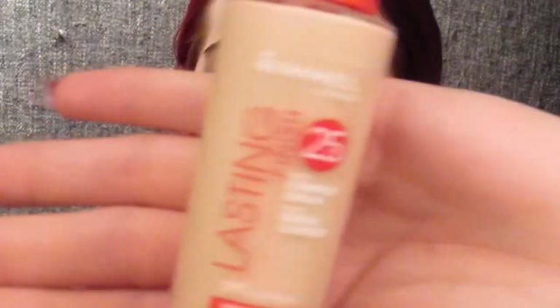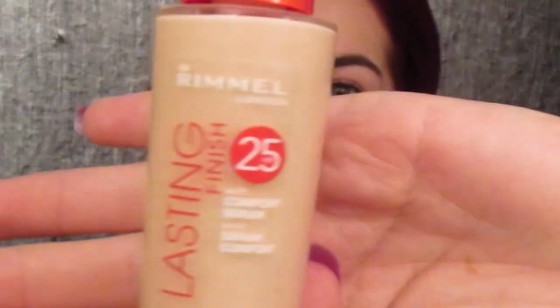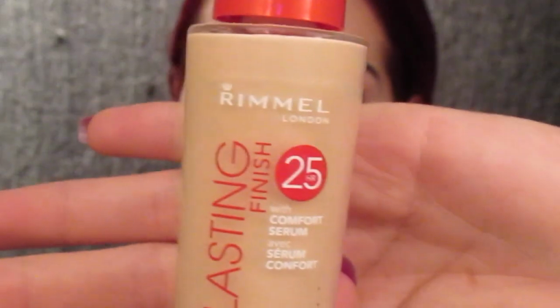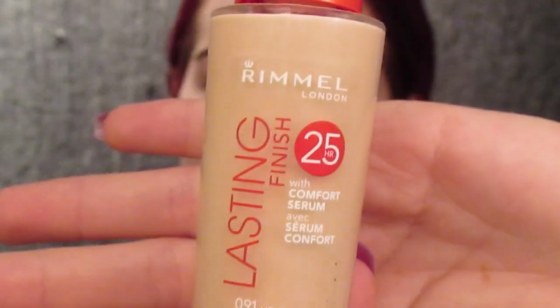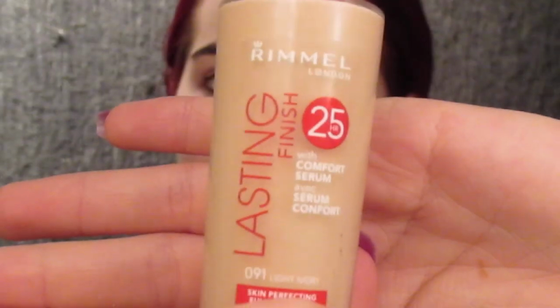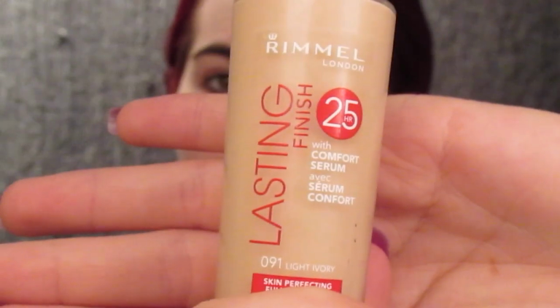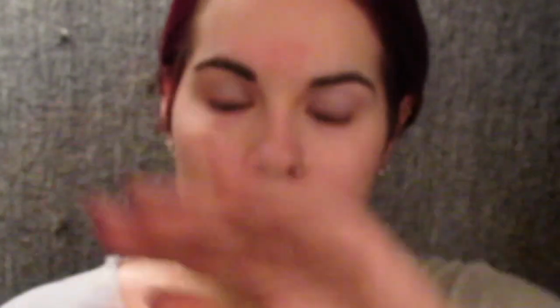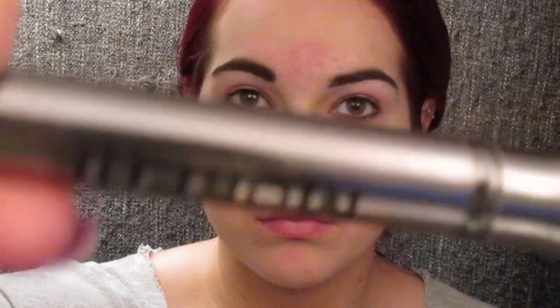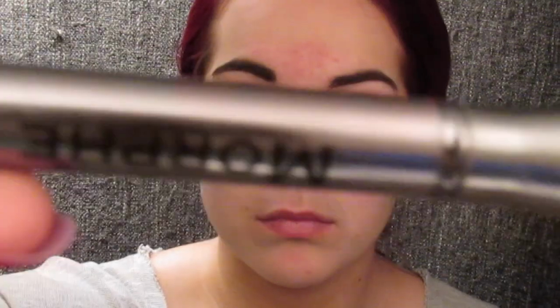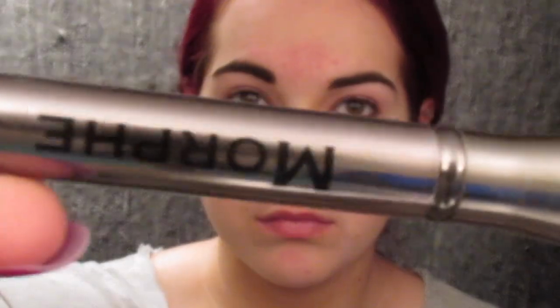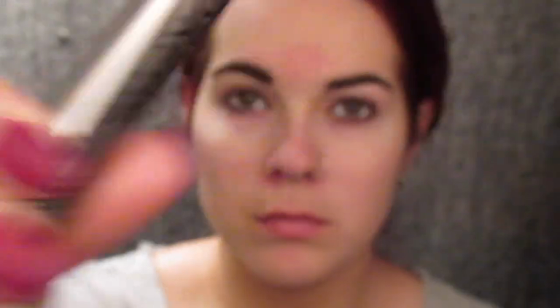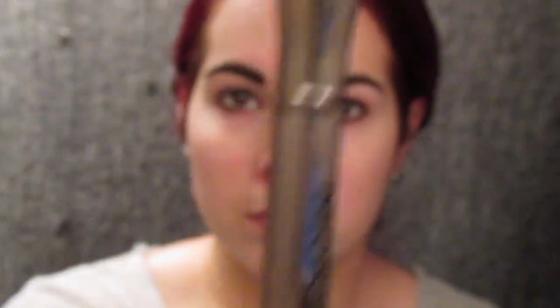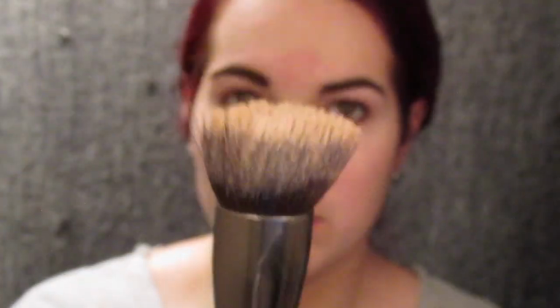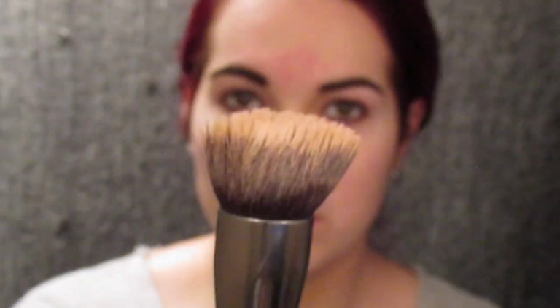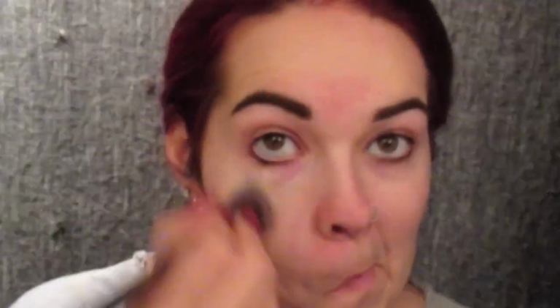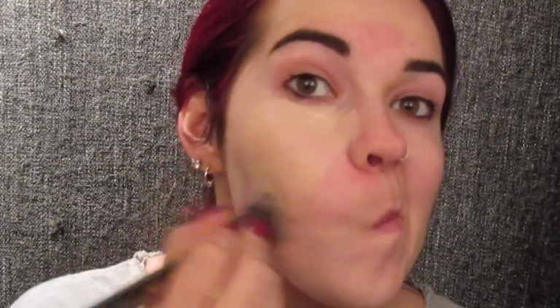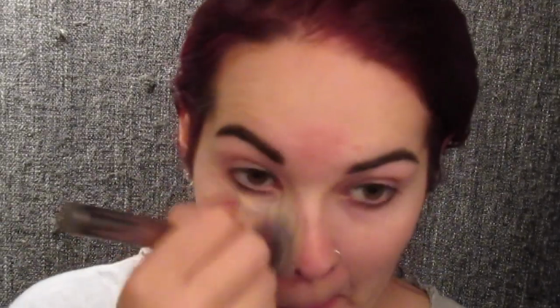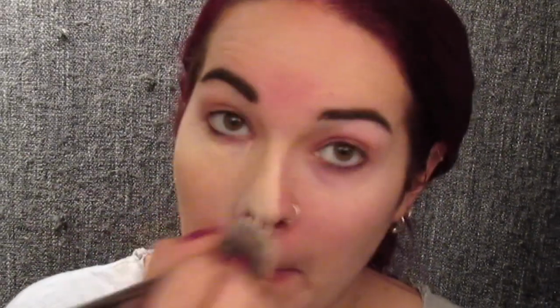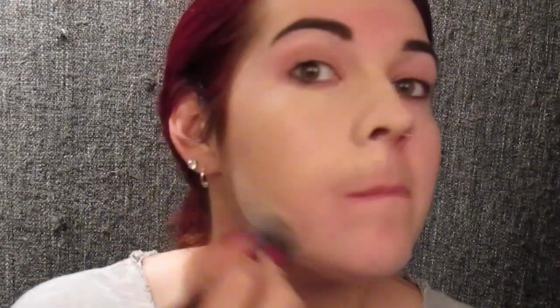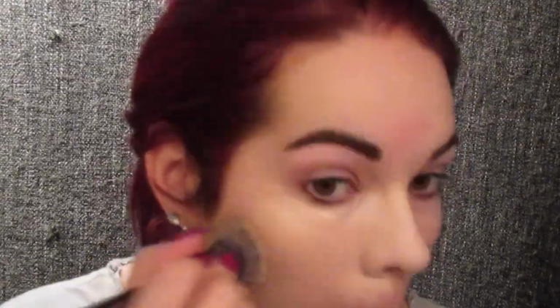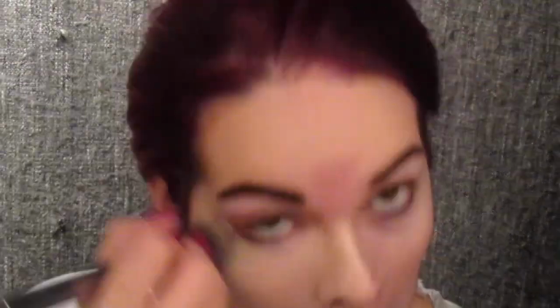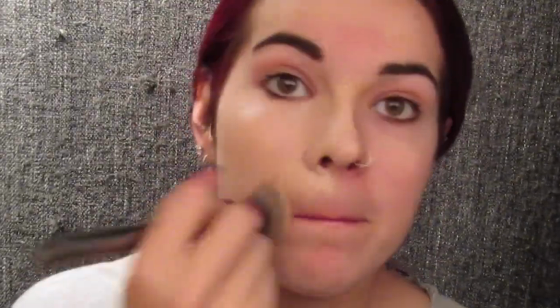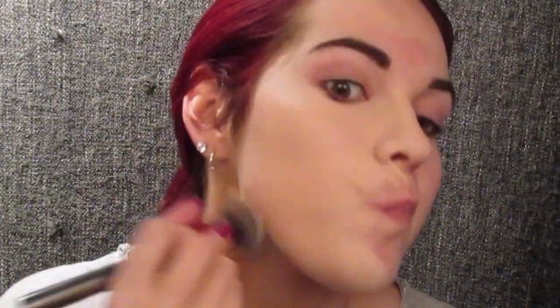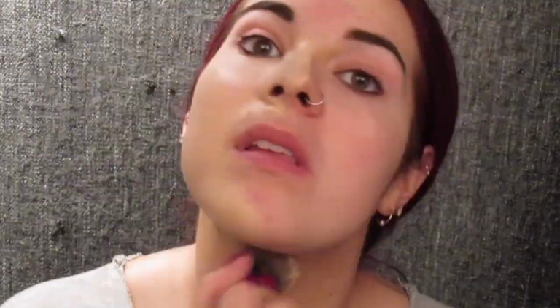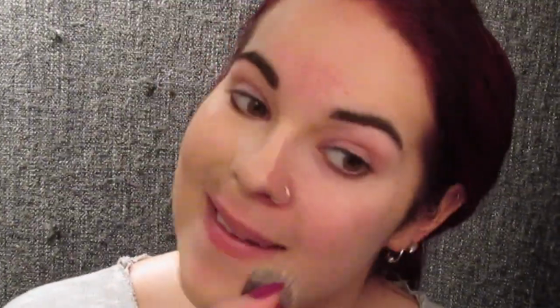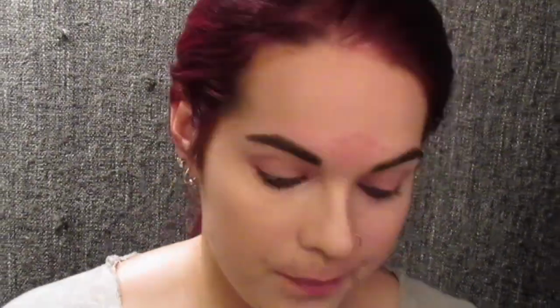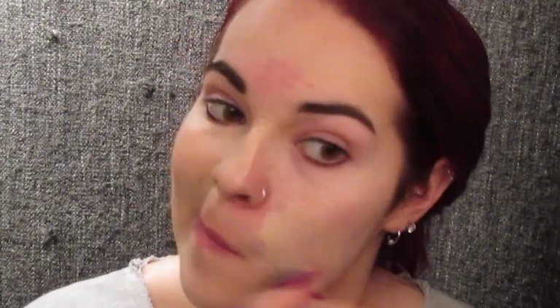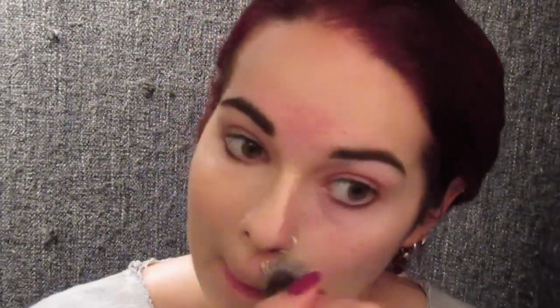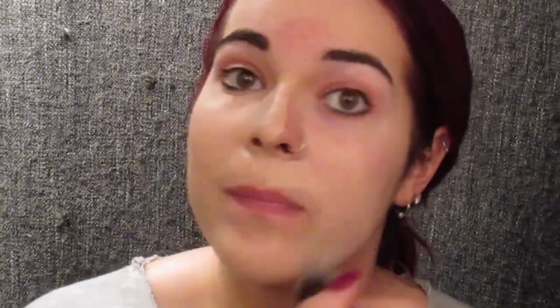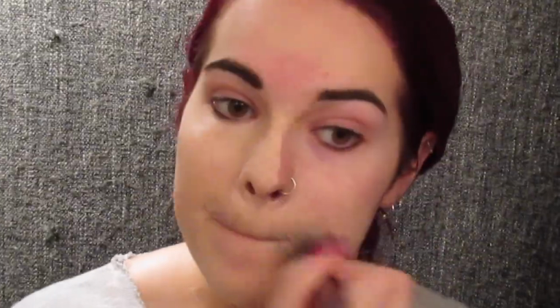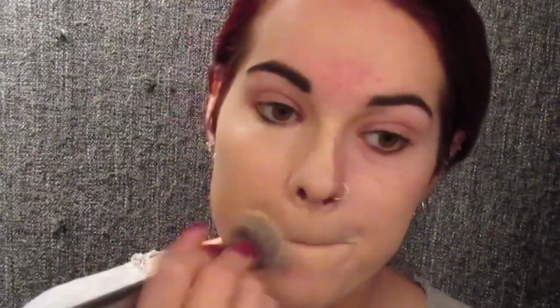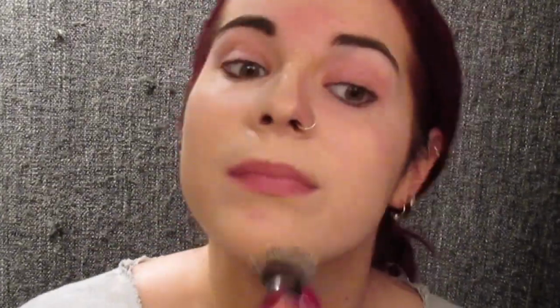Then I'm going to go in with Rimmel Last Finish 25 Hour Foundation in 091 Light Ivory using a Morphe G6 brush, and then applying it all over my face using a patting motion. I'm not going to drag it over my face, but pat it into my skin.